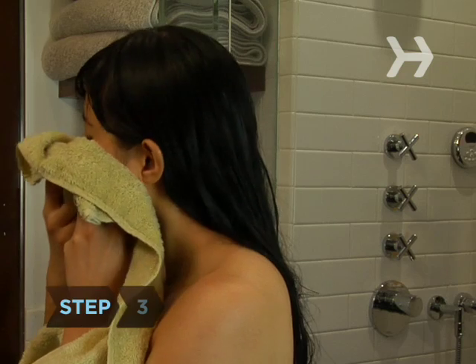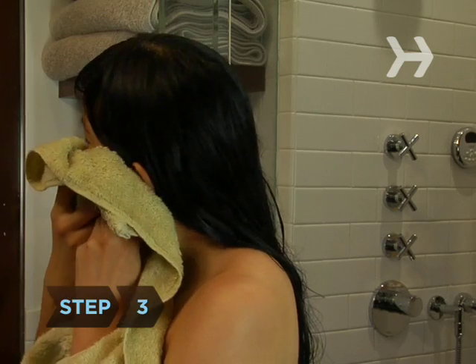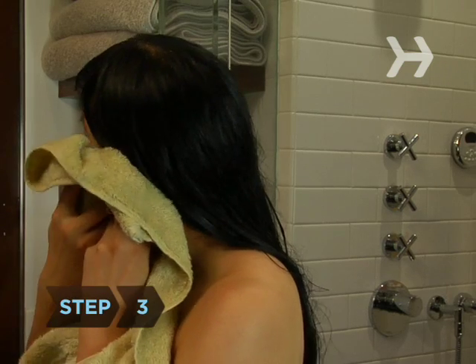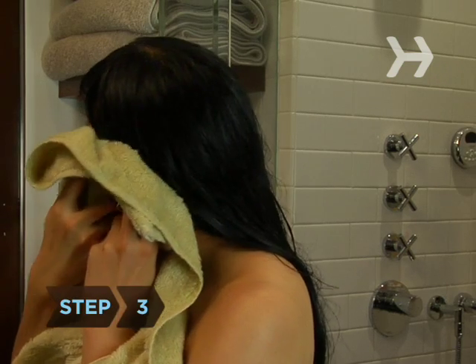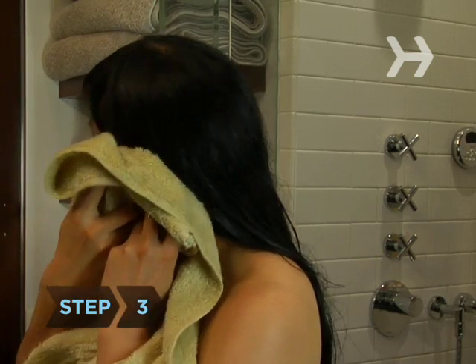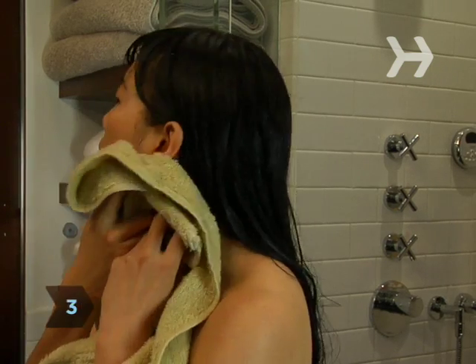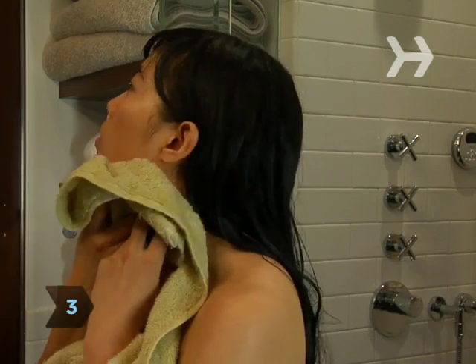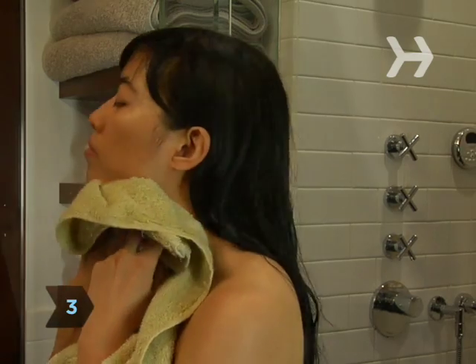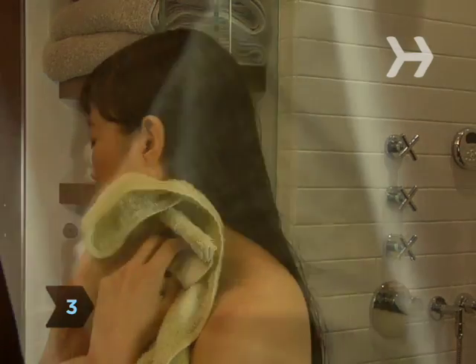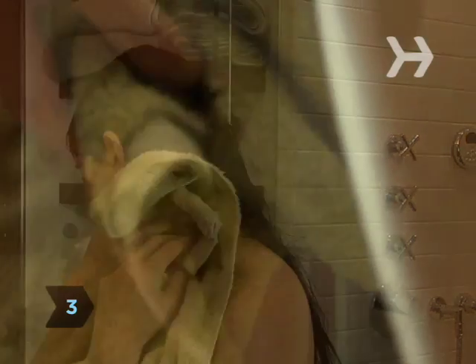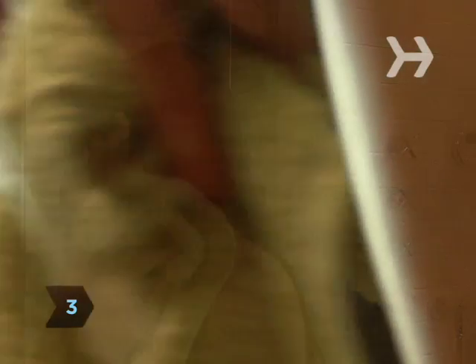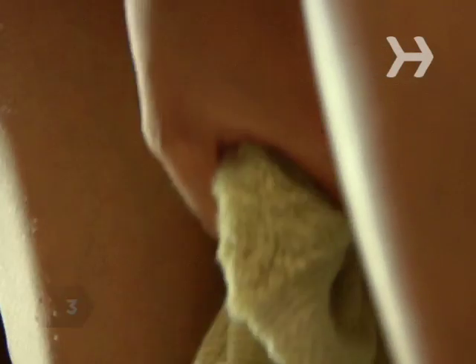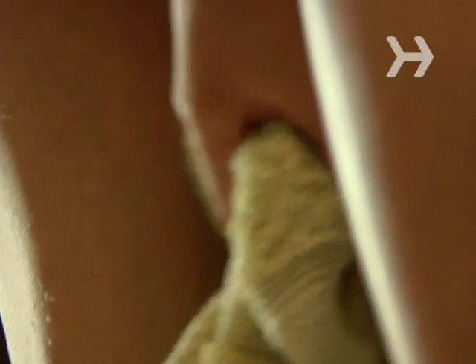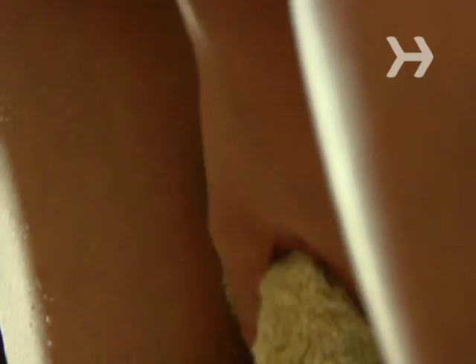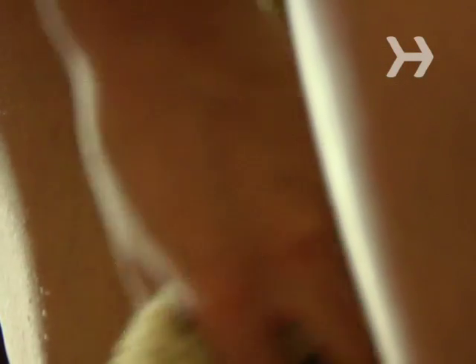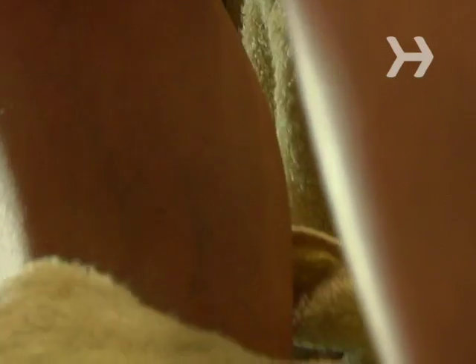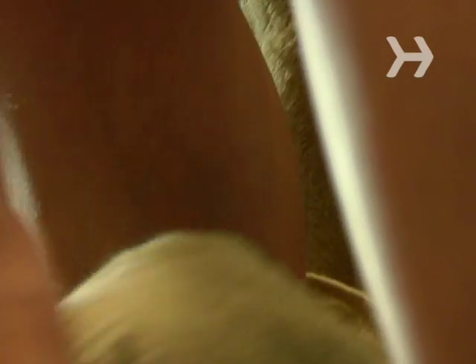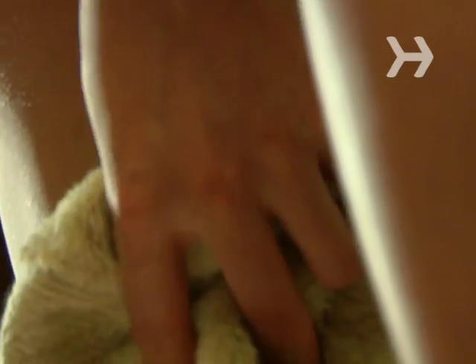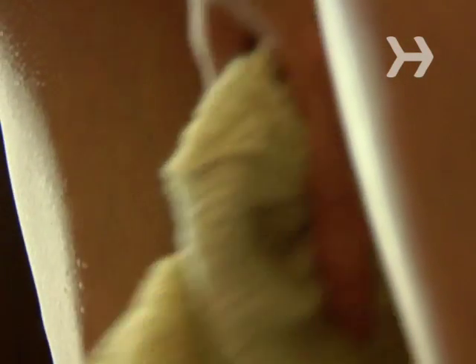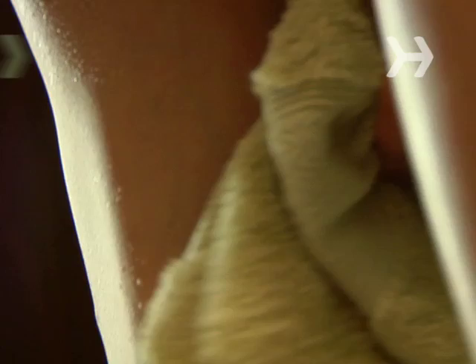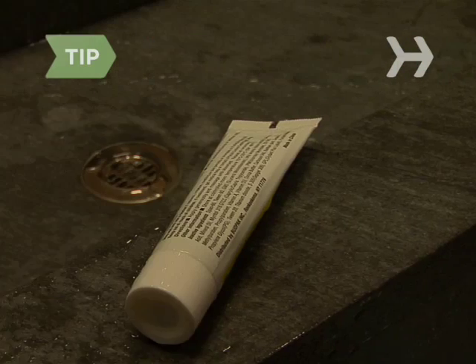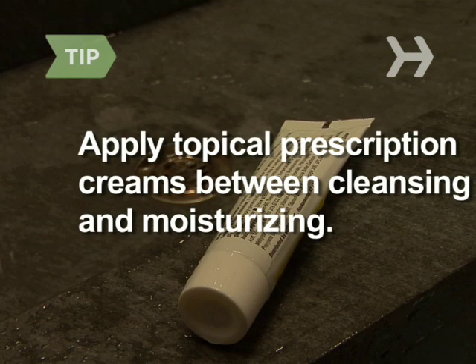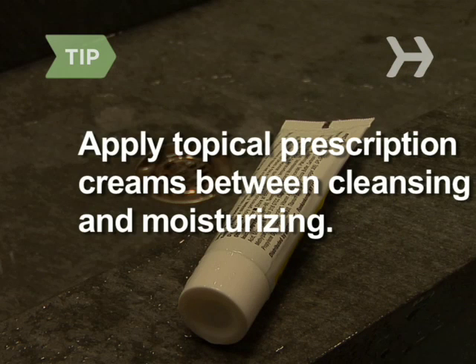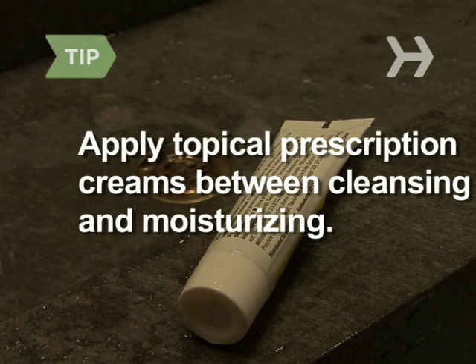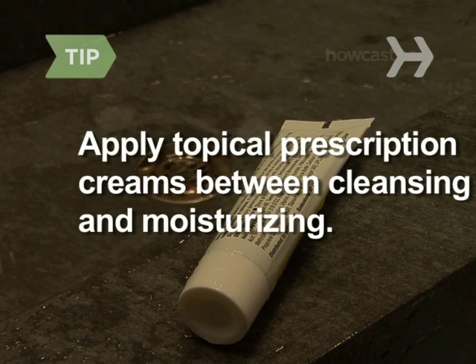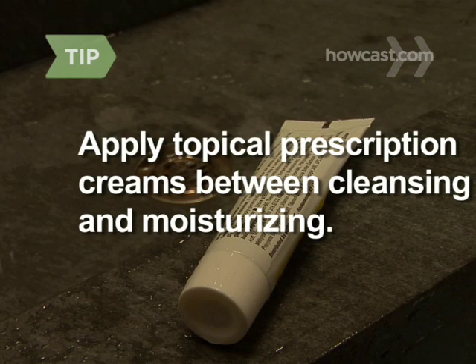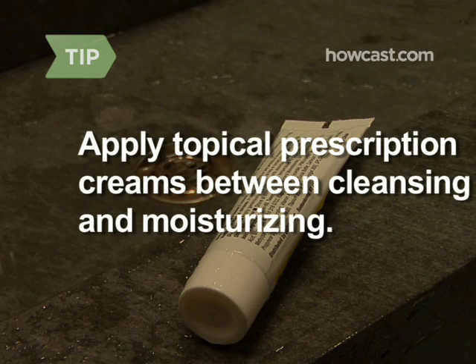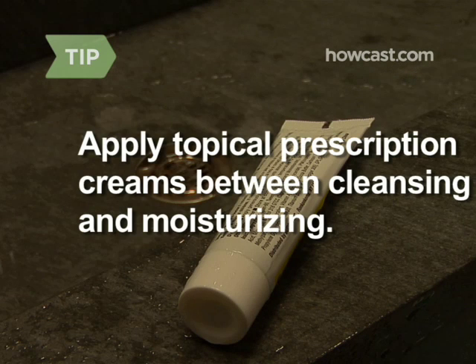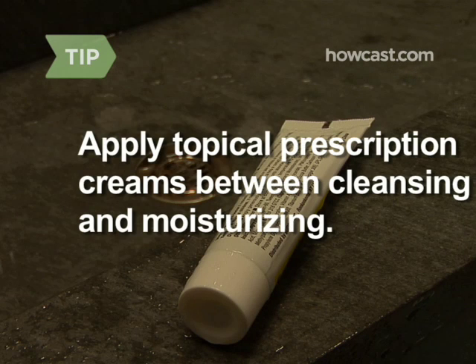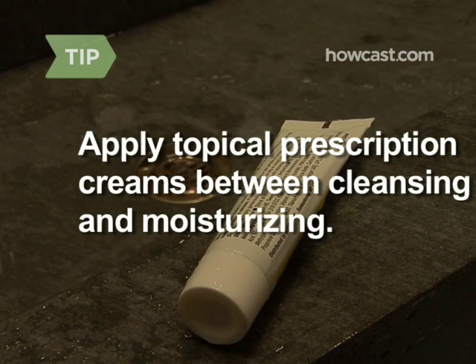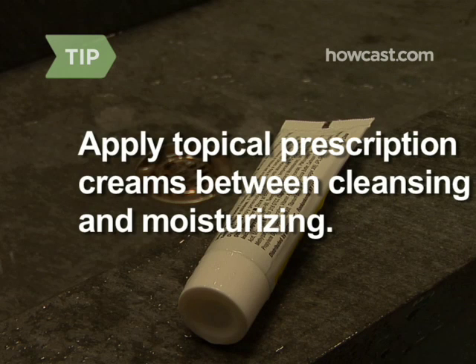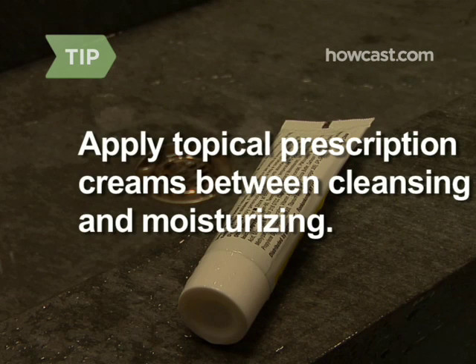Step 3. Don't dry off completely after bathing. Blot yourself gently with a towel rather than rubbing, so your skin is still damp. If you are using a topical prescription cream, always apply it between cleansing and moisturizing.